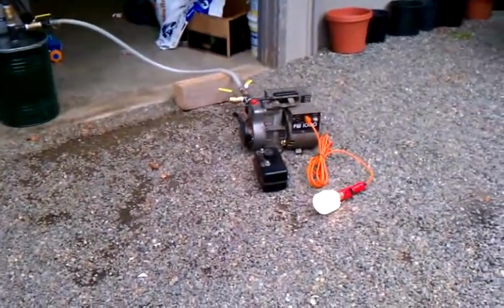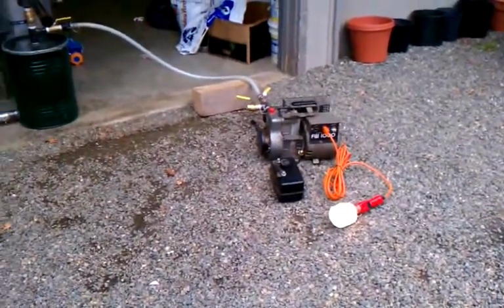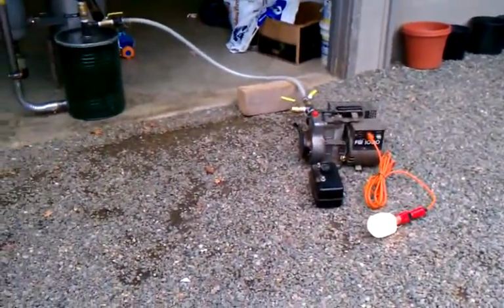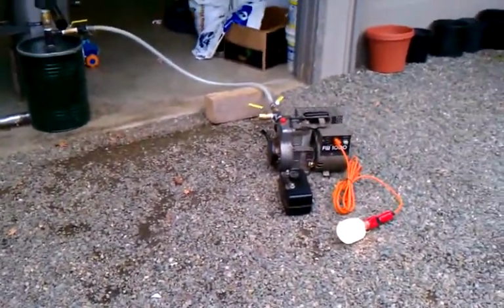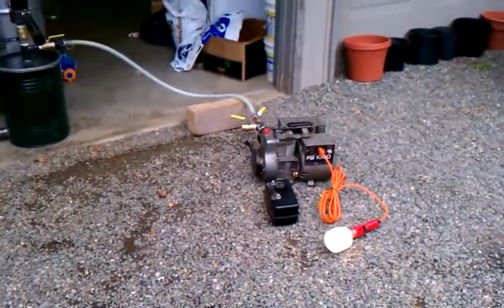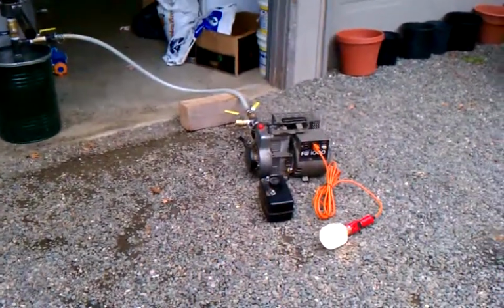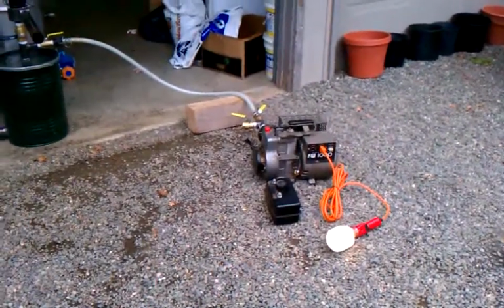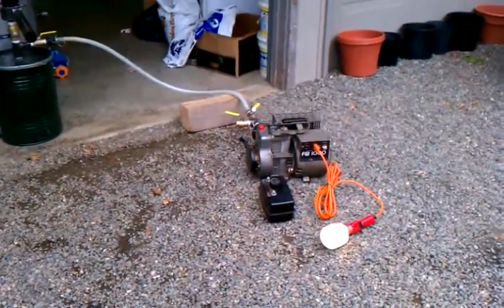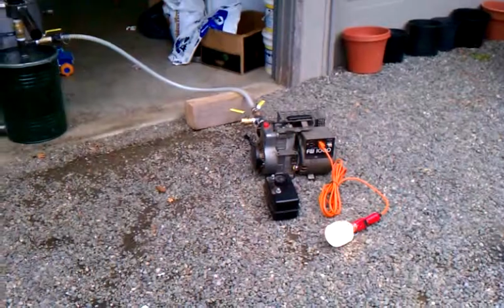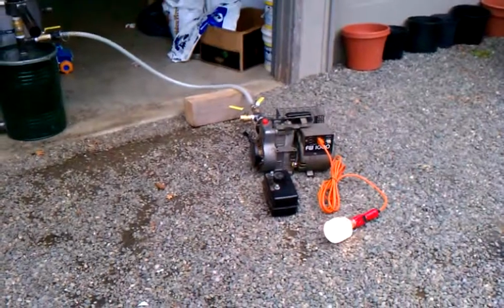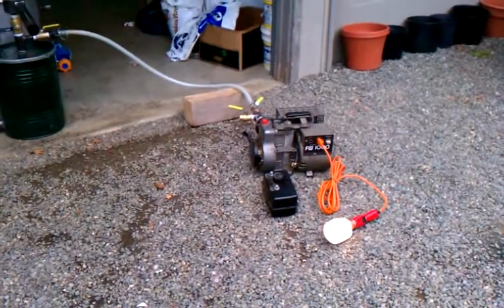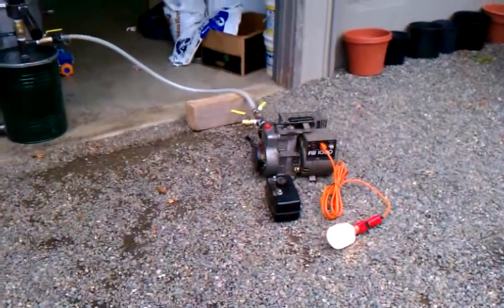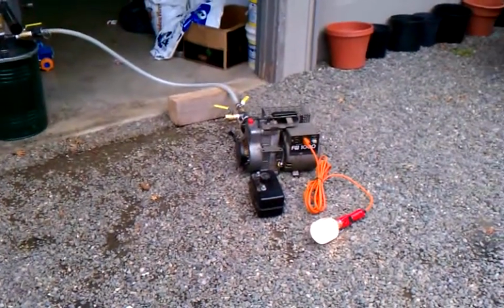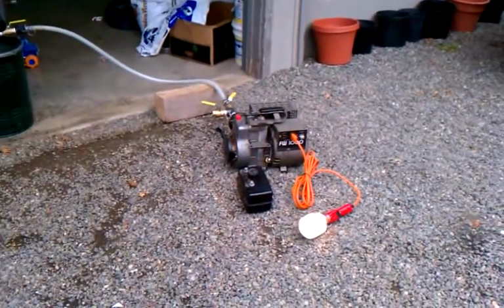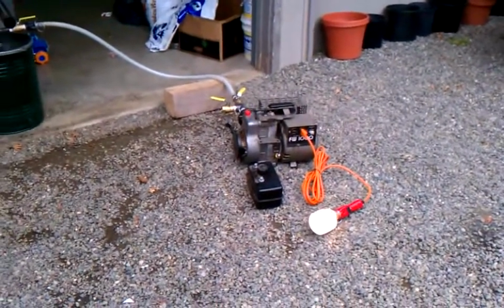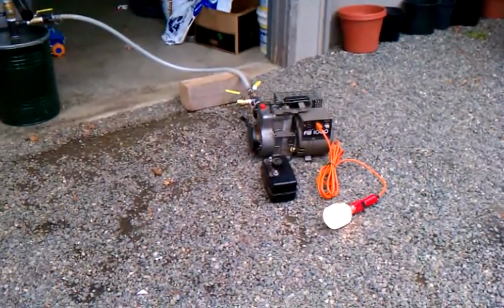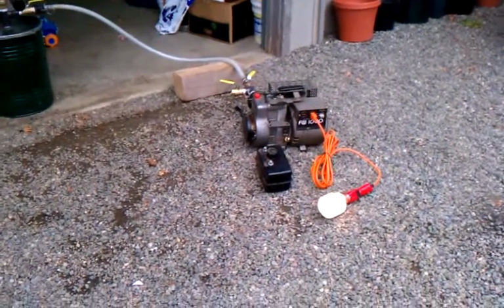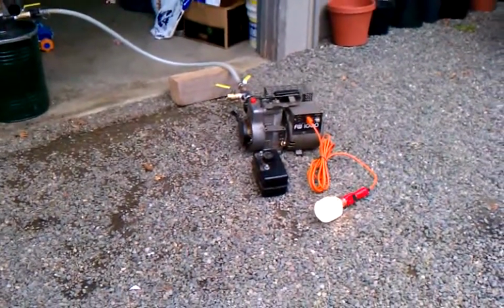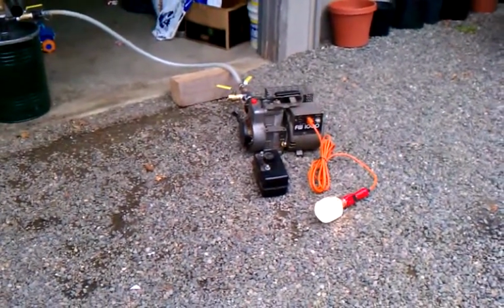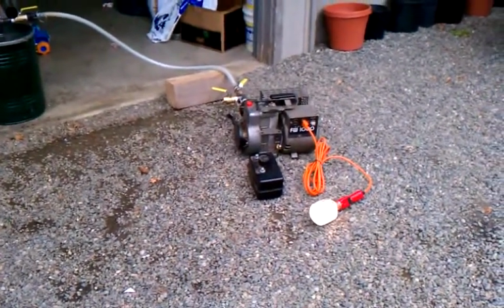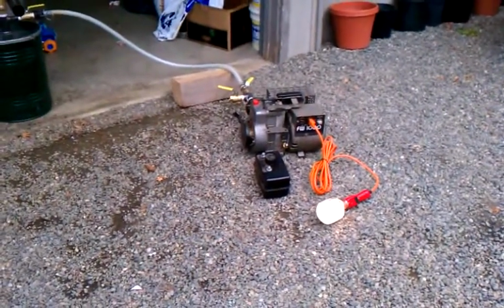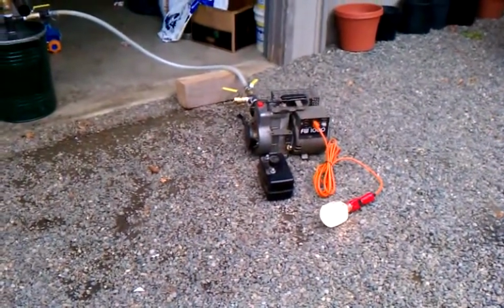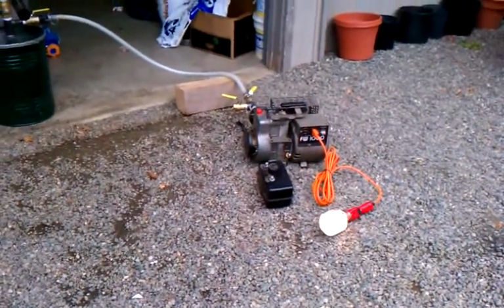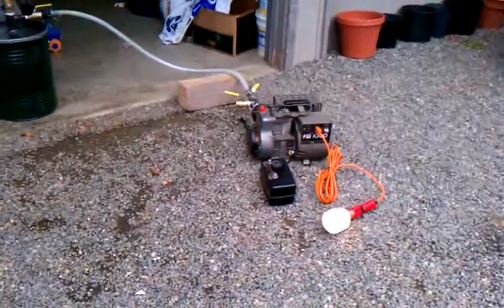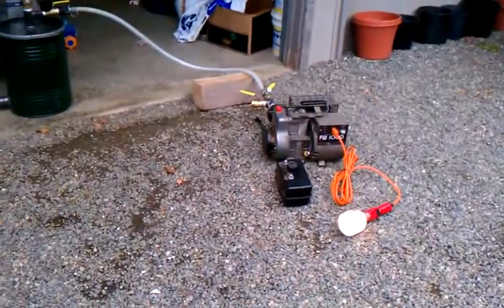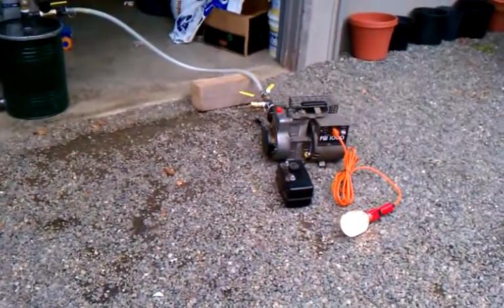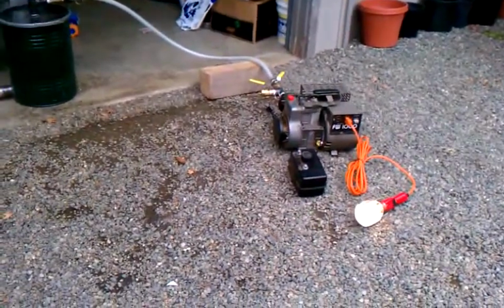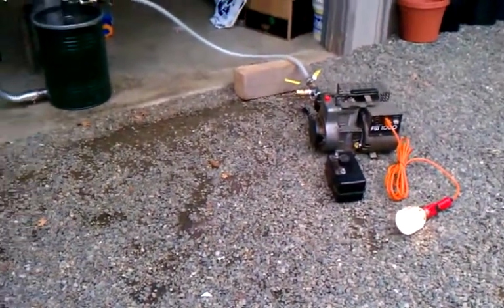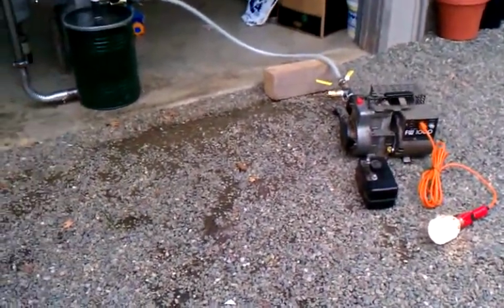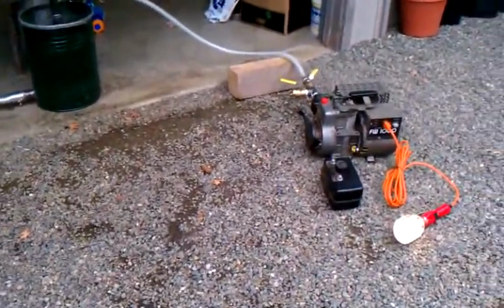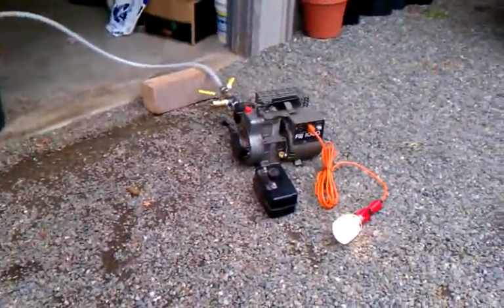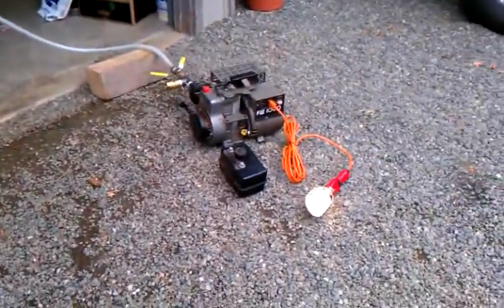Here we are — gas fire progress update number 8. Still running the Jenny. Been running 2 hours now without a hiccup. No issues. Running like a top.